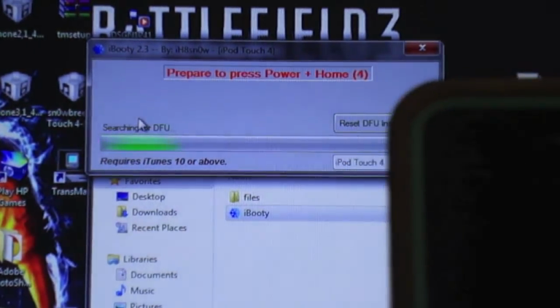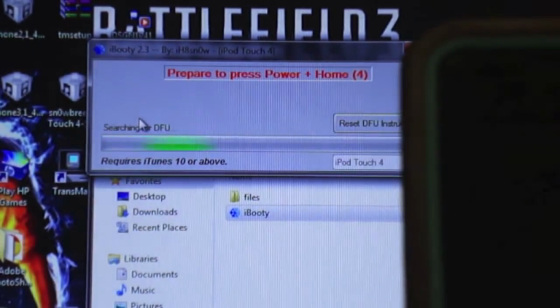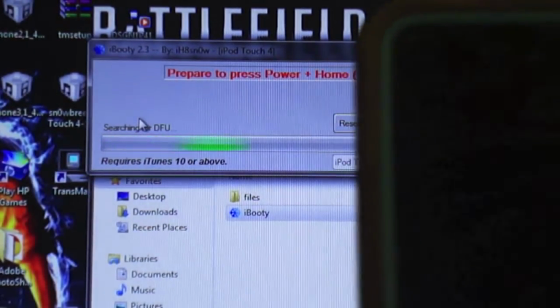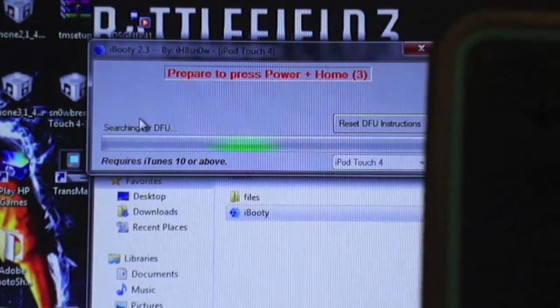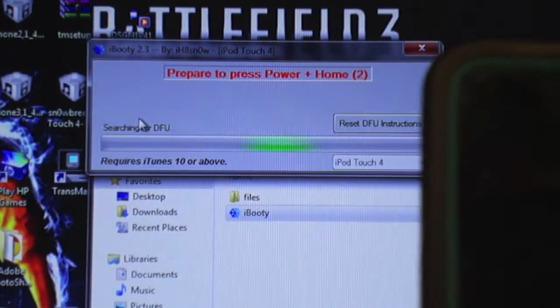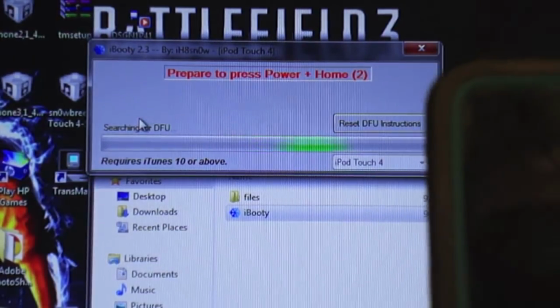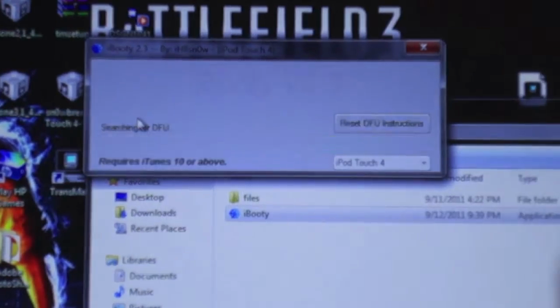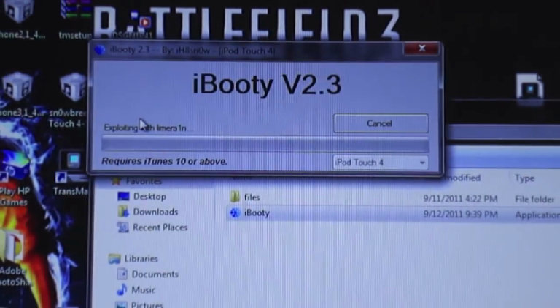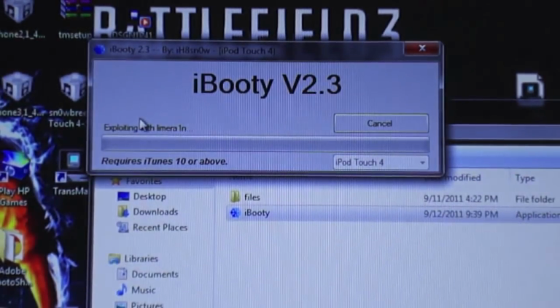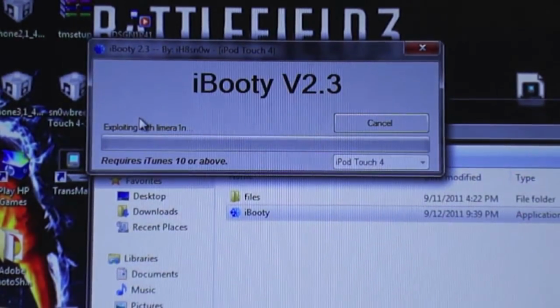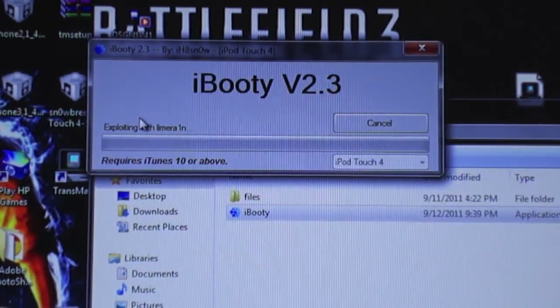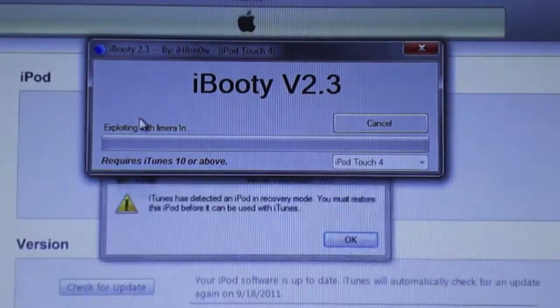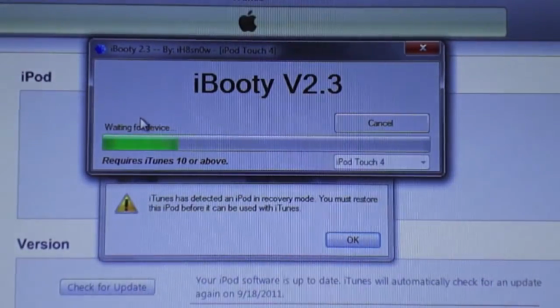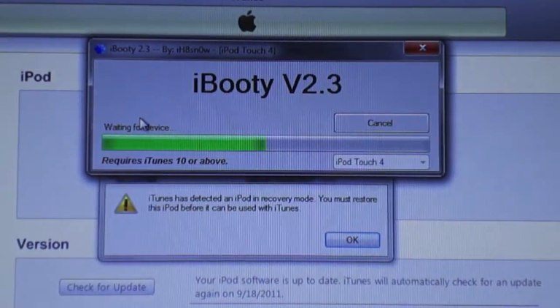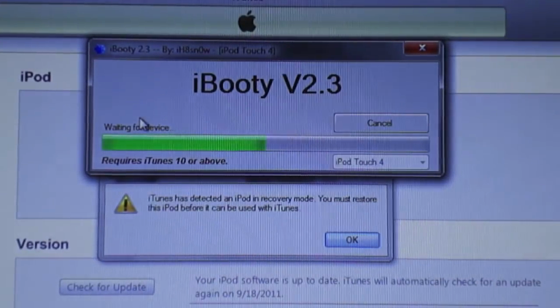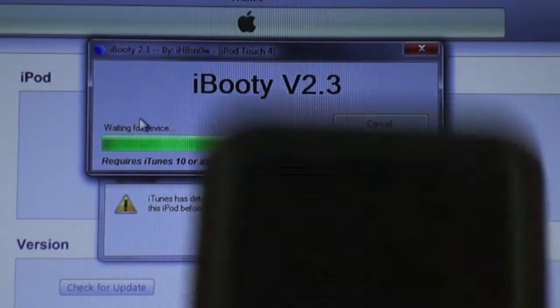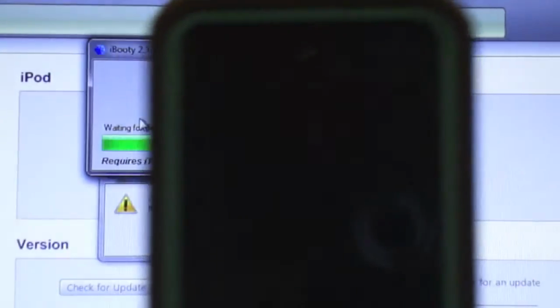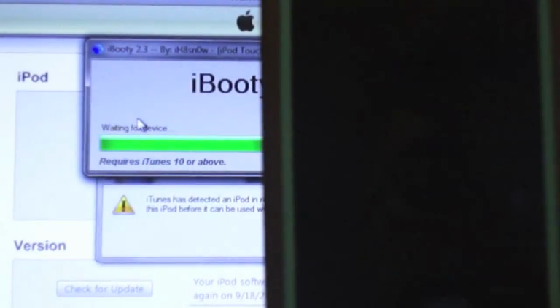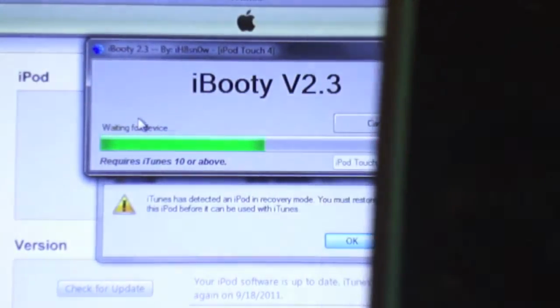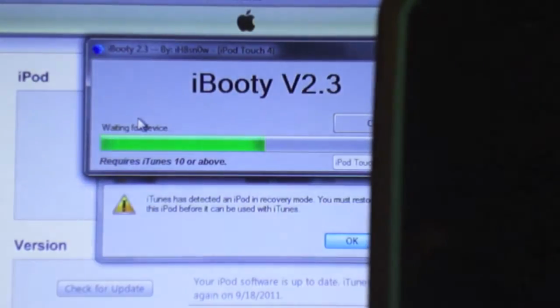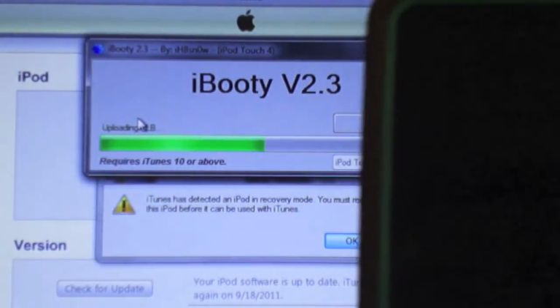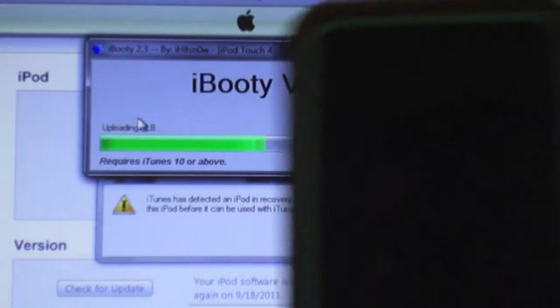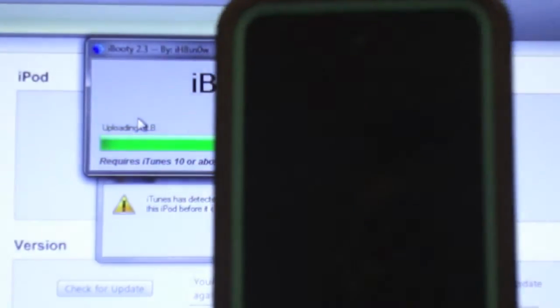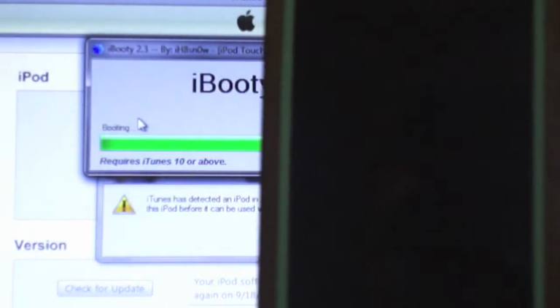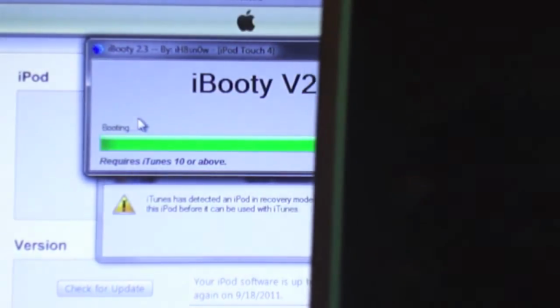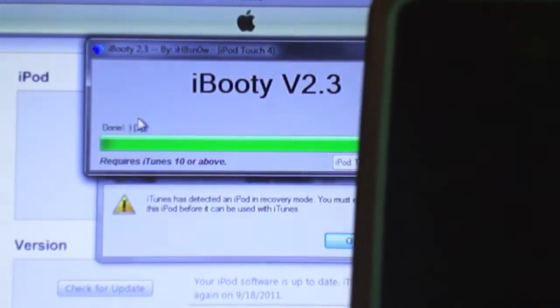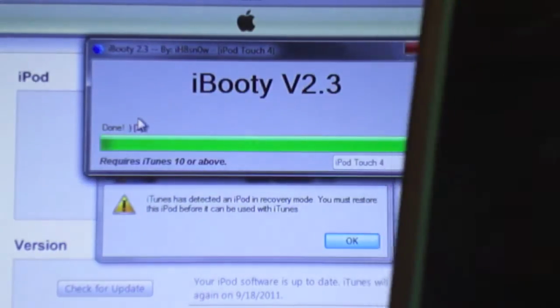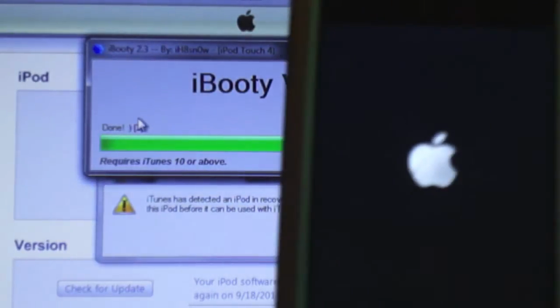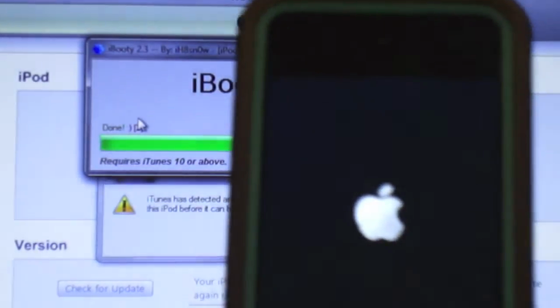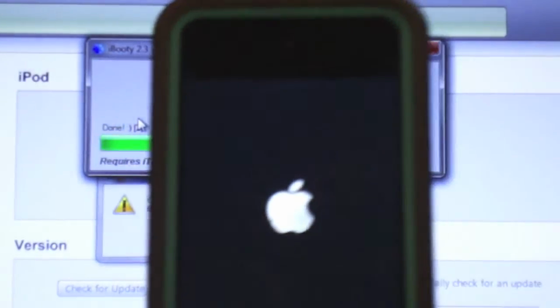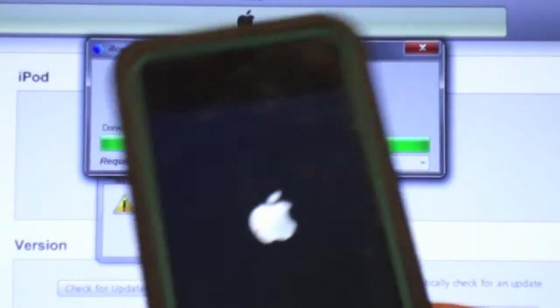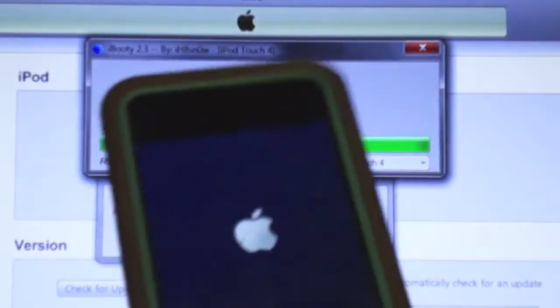Then just ignore the message. After it should pop up, it should say waiting for device. After it does that, it says booting, and then you can let go.